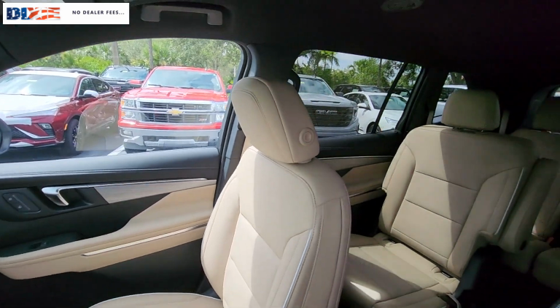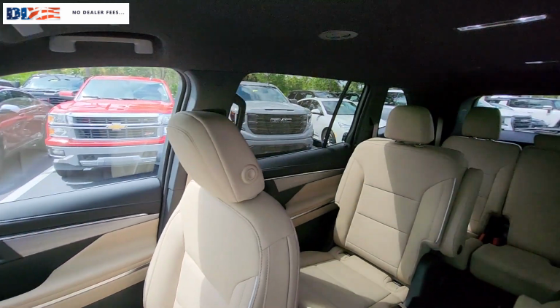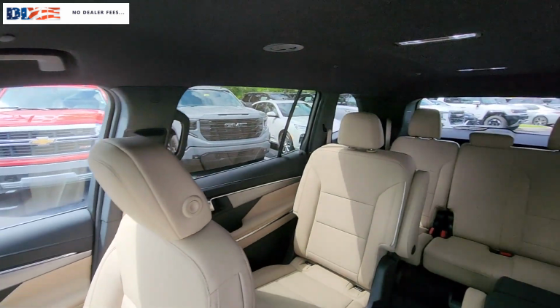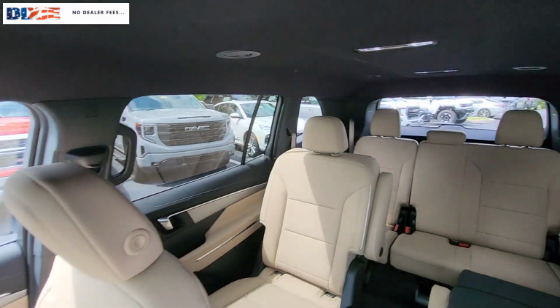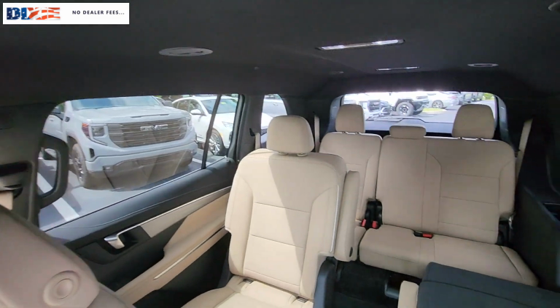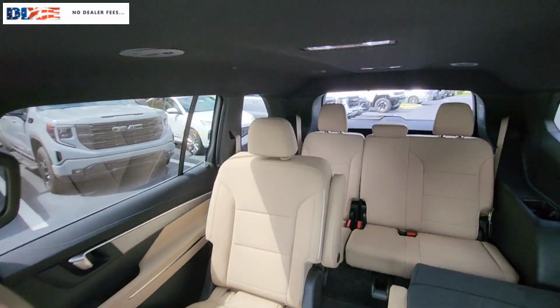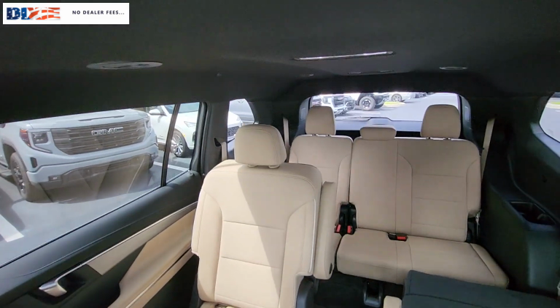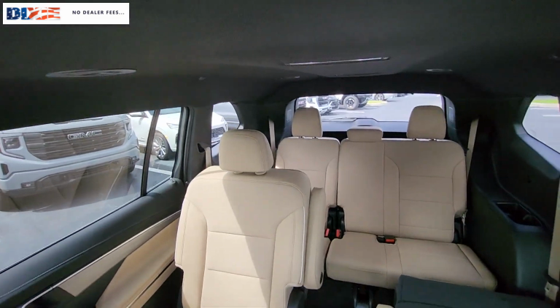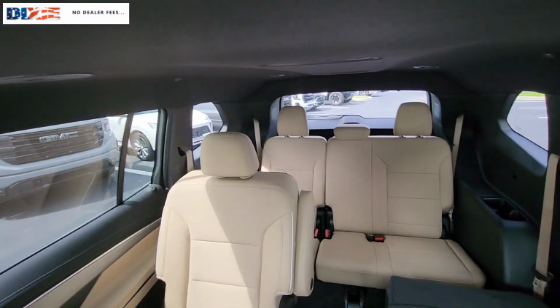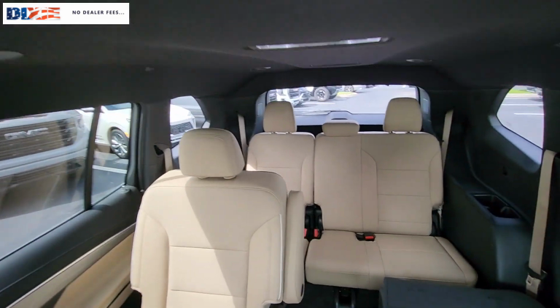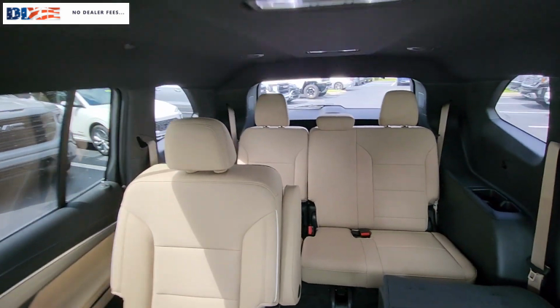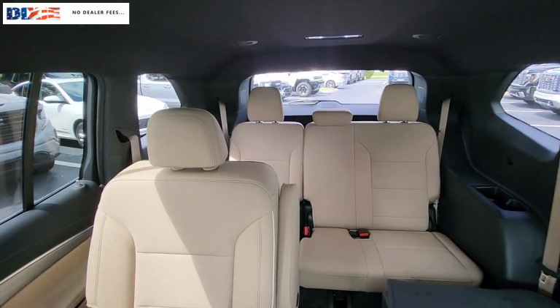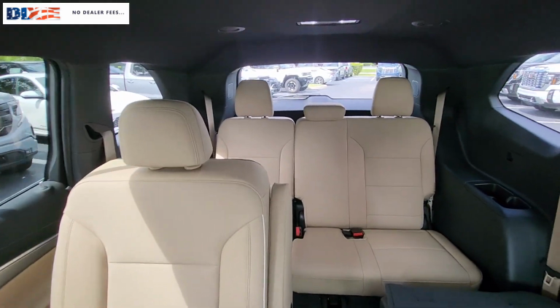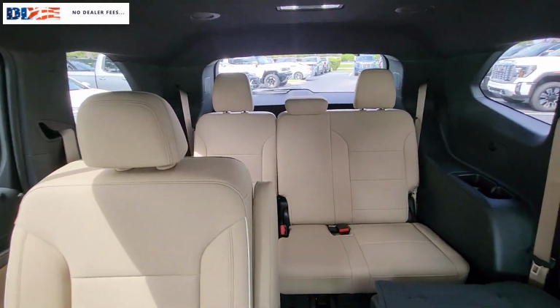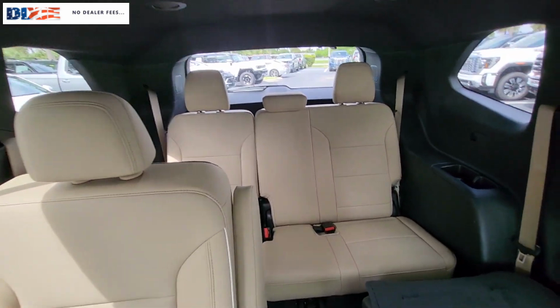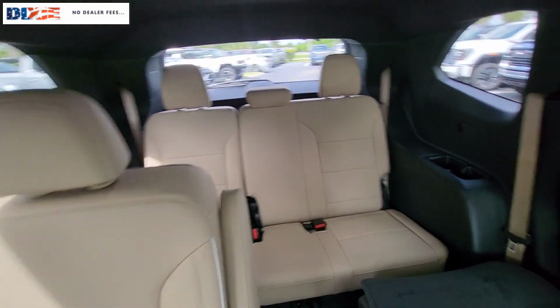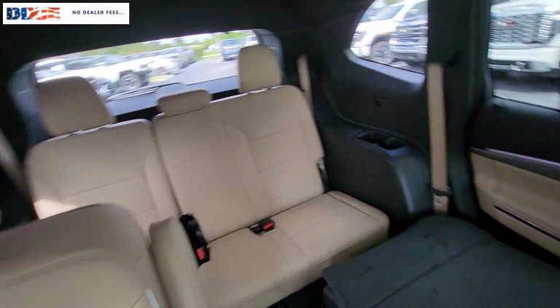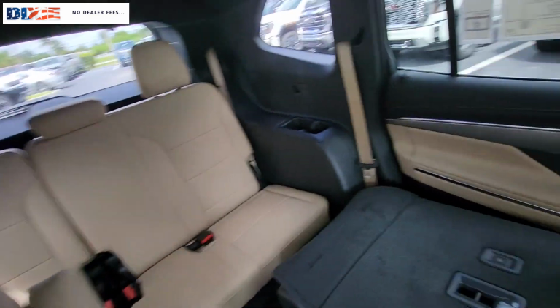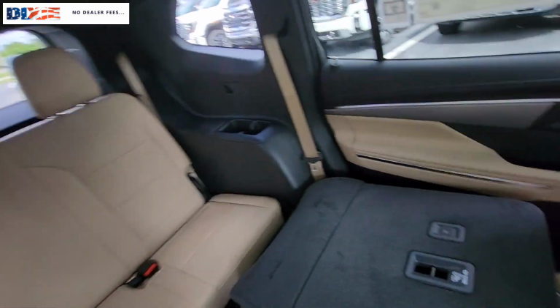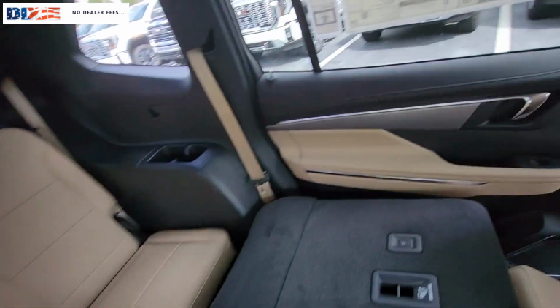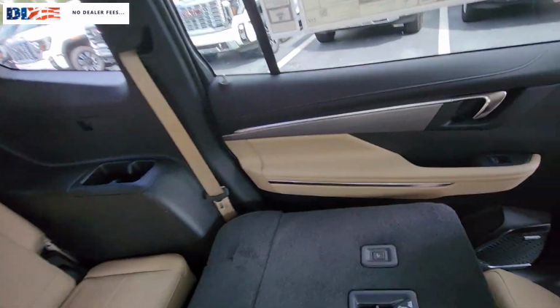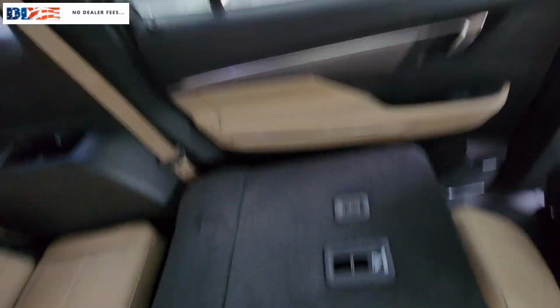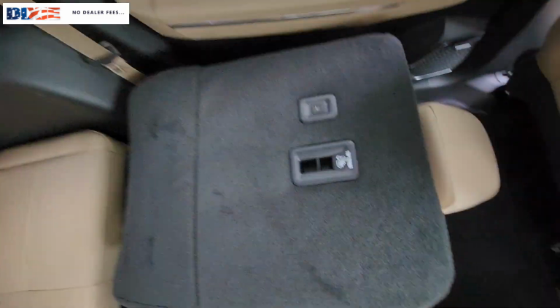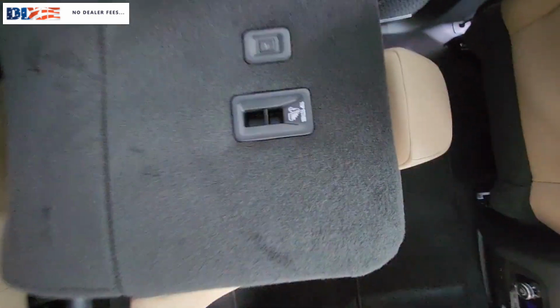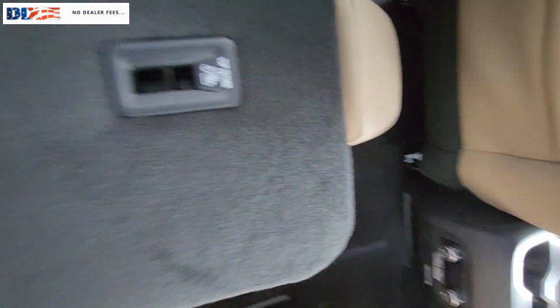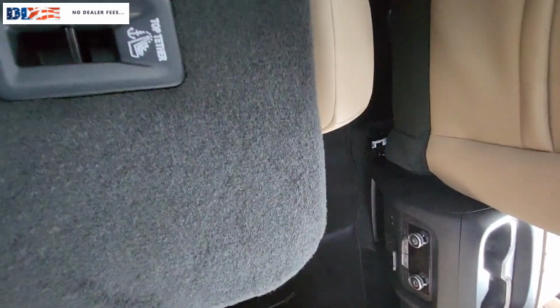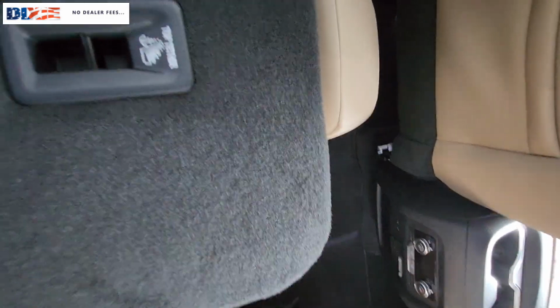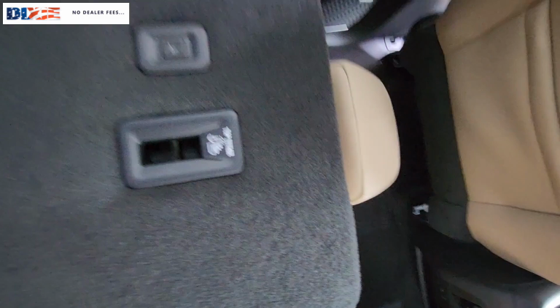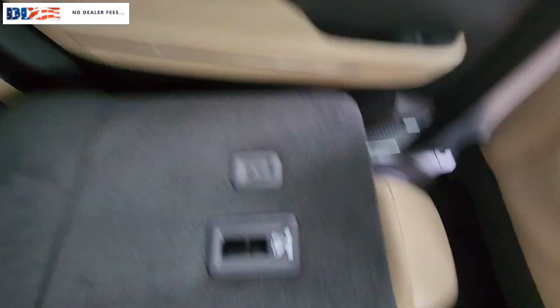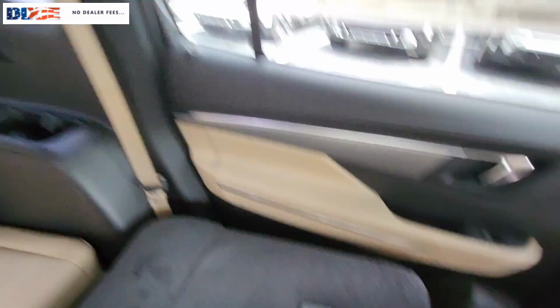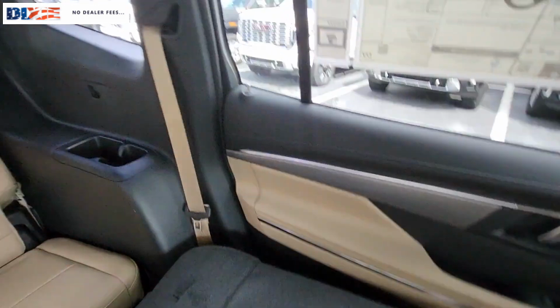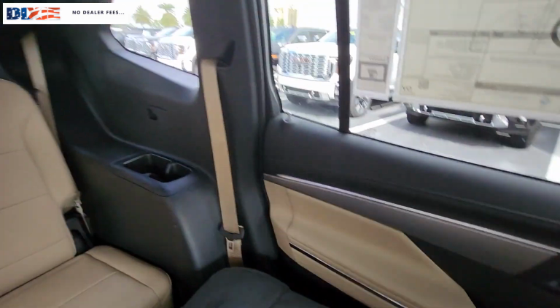Heated mirrors, power liftgate, power passenger seat, premium sound system. Excellence will be yours in the Enclave. Drive it today.